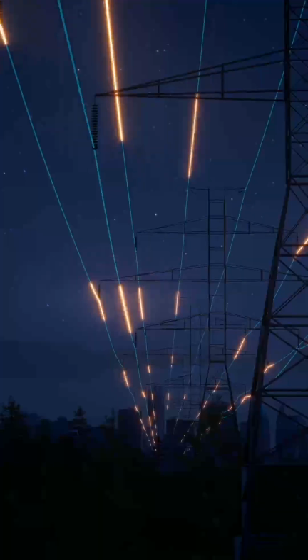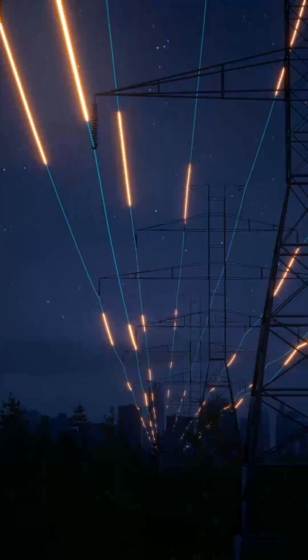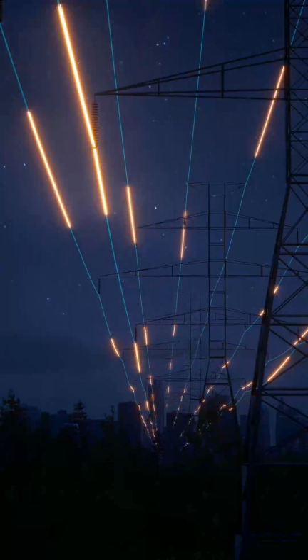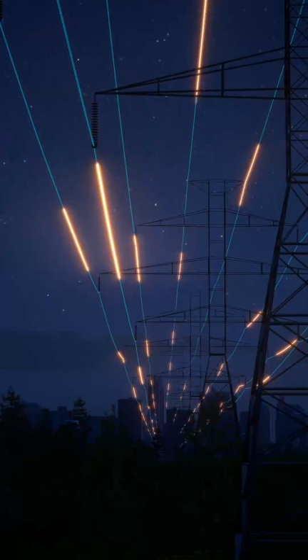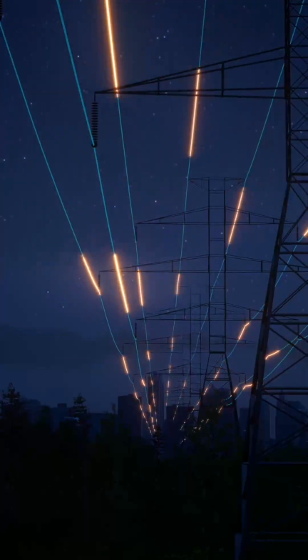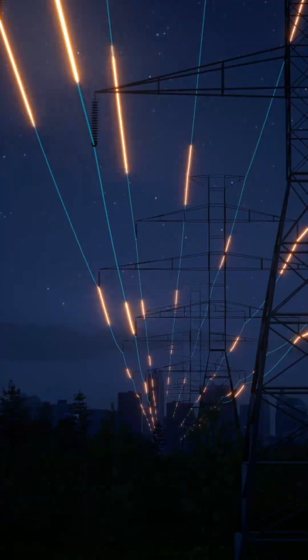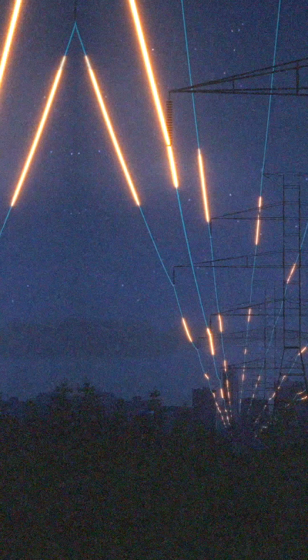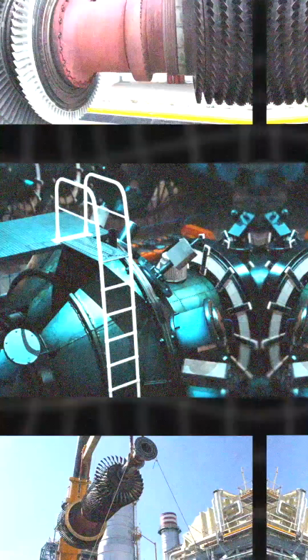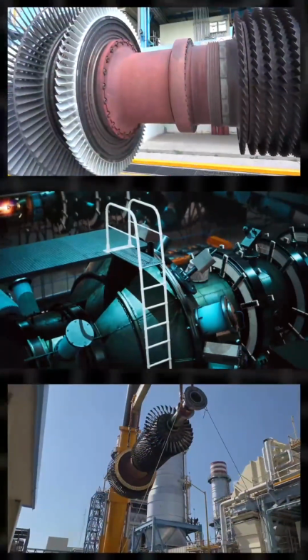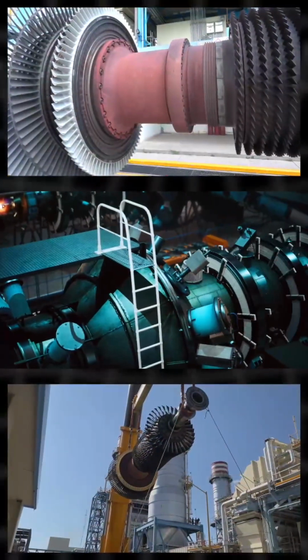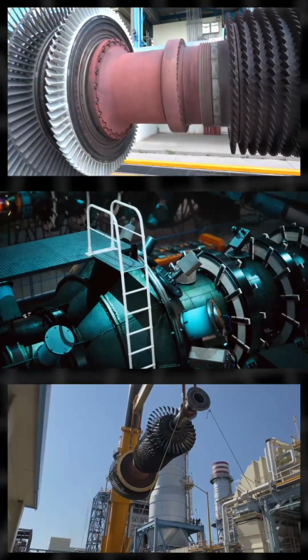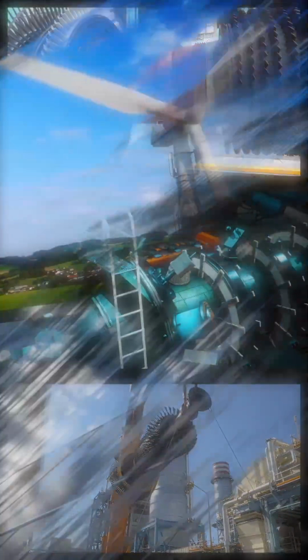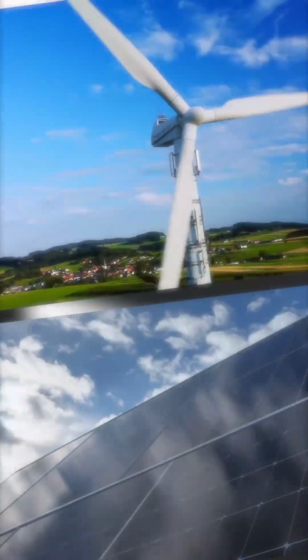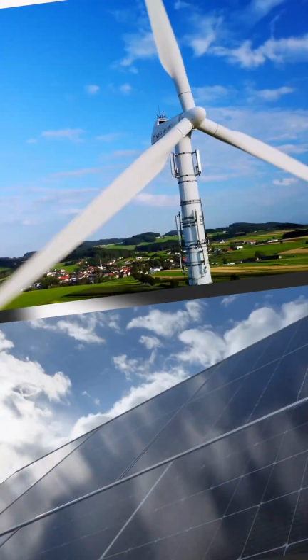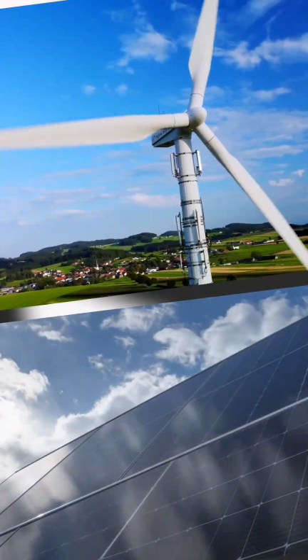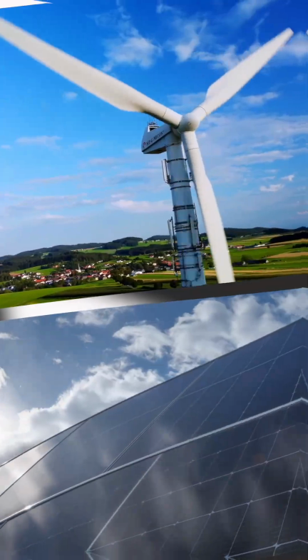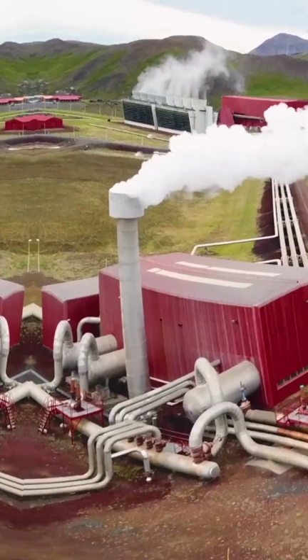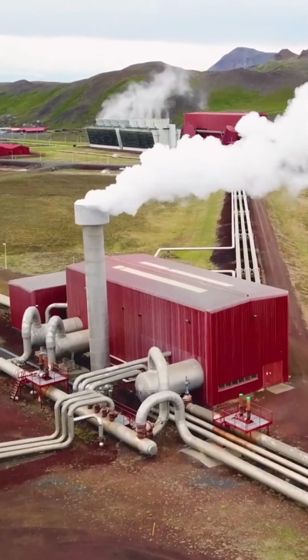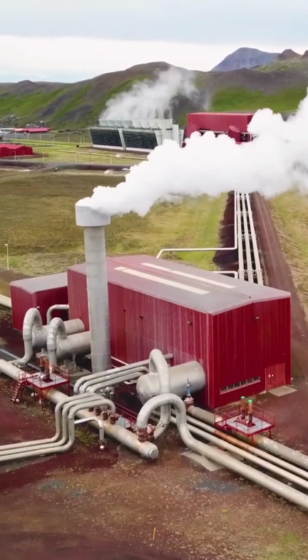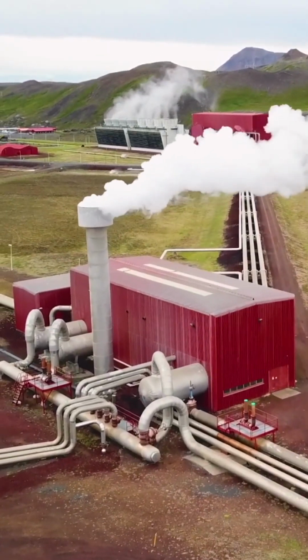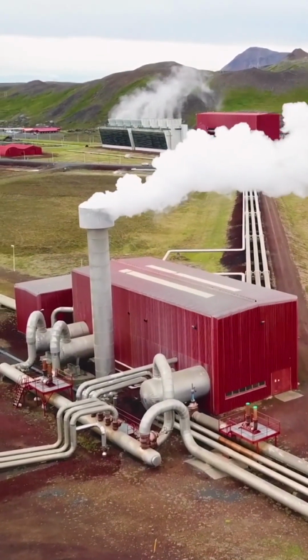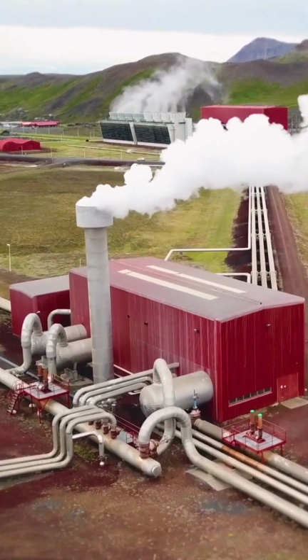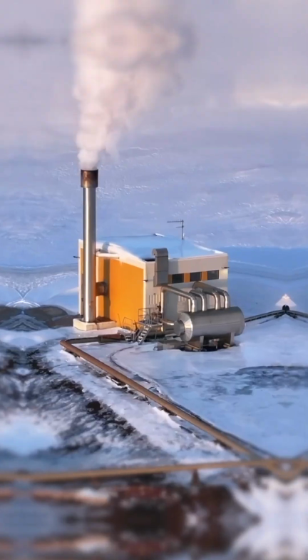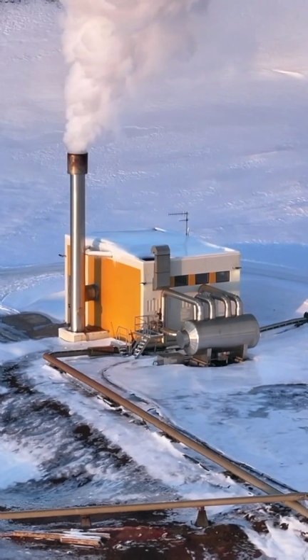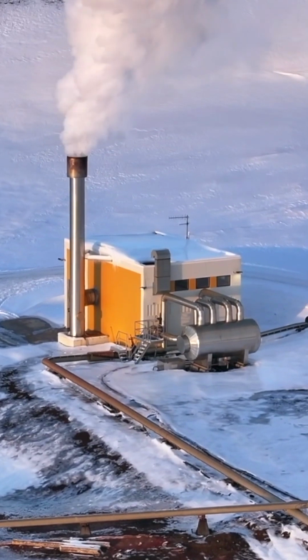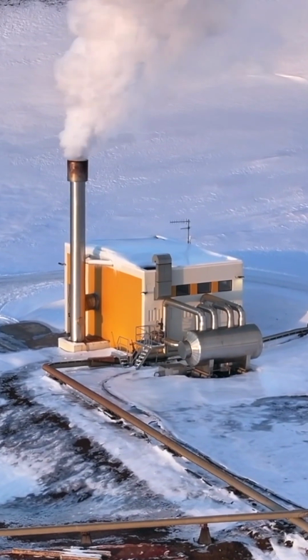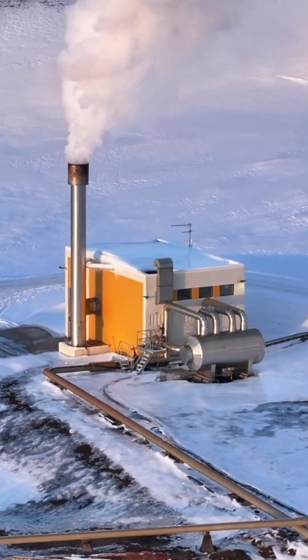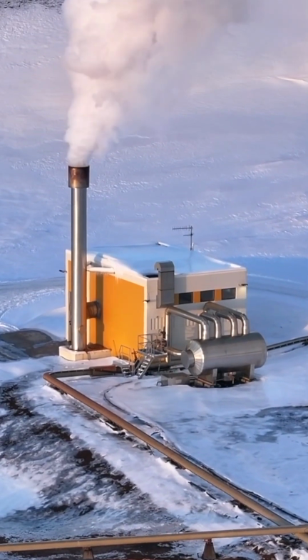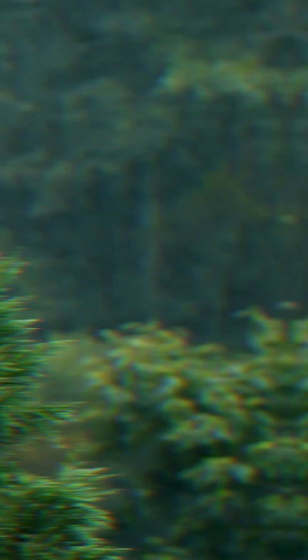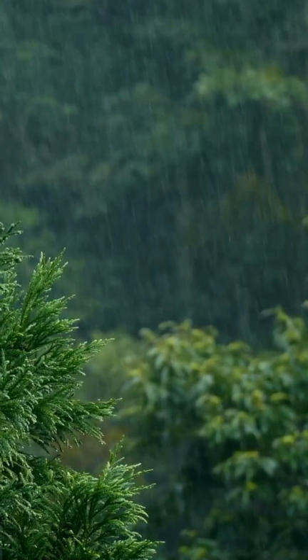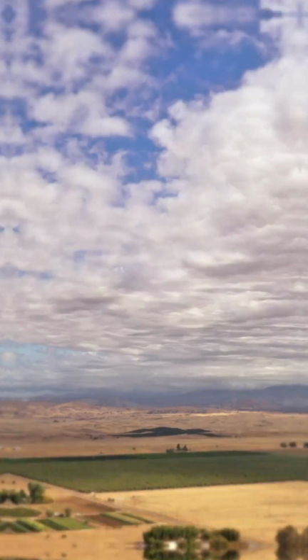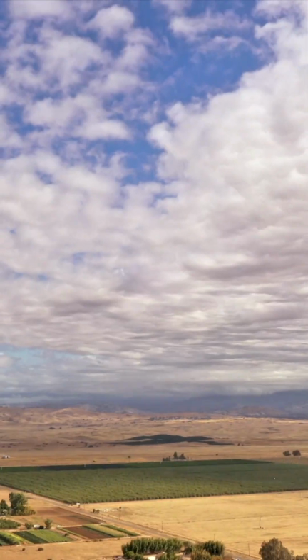For electricity, that heat converts to steam, spinning turbines to generate clean power. Unlike solar or wind, geothermal plants run 24/7, providing reliable, base-load energy, independent of weather conditions.